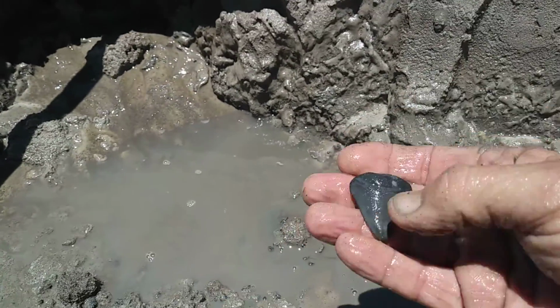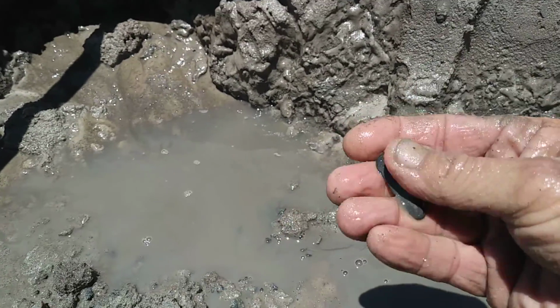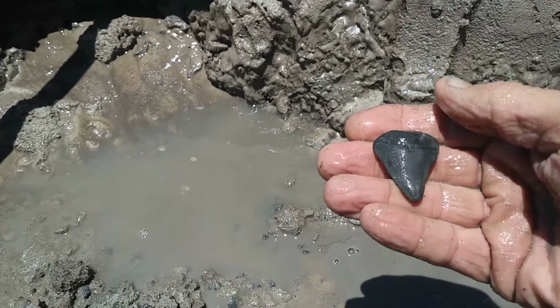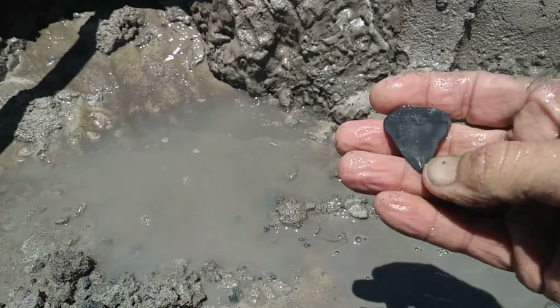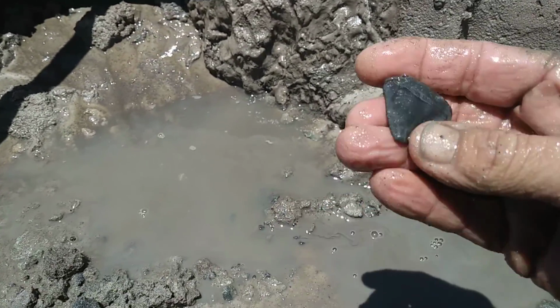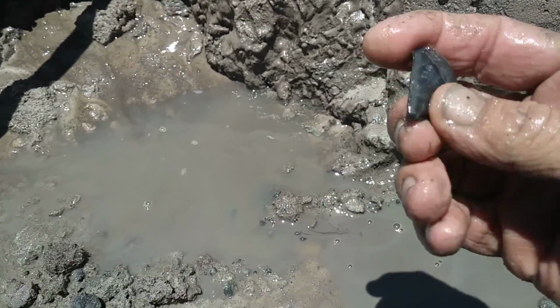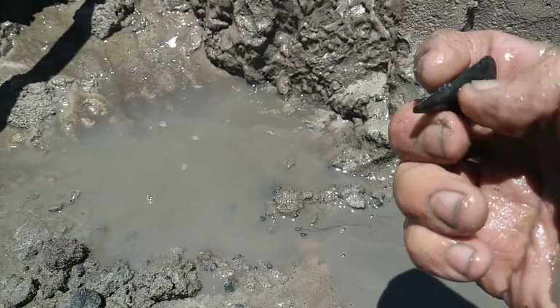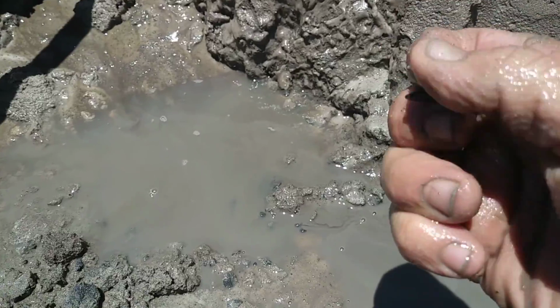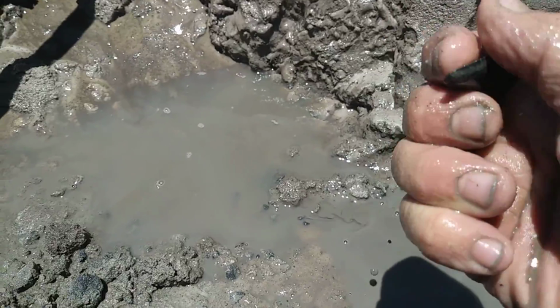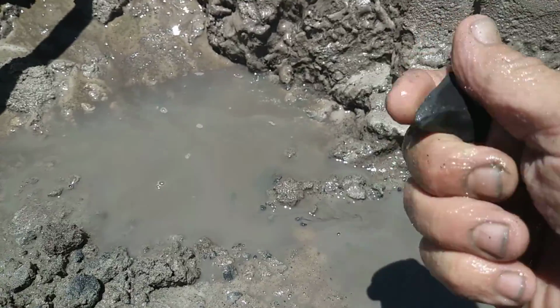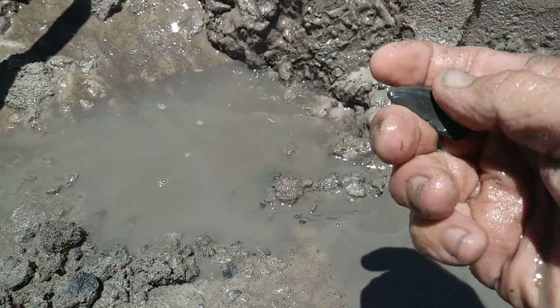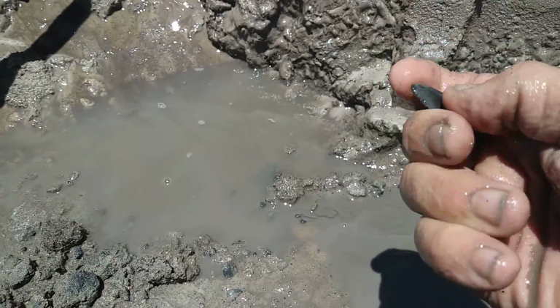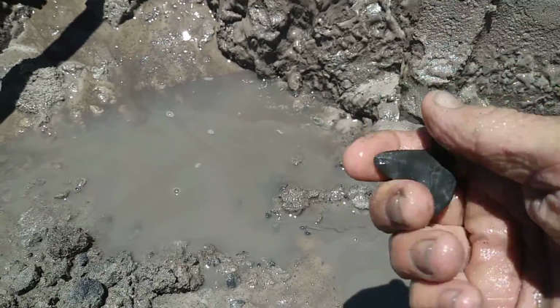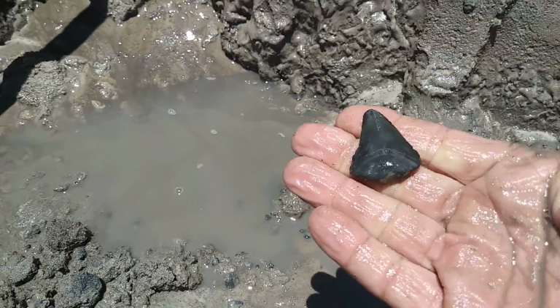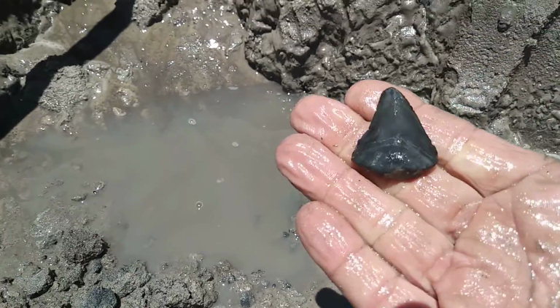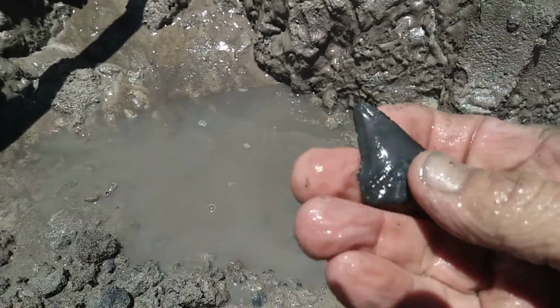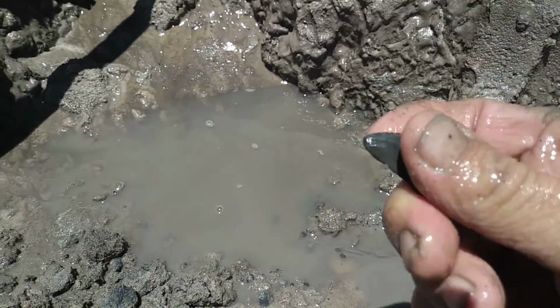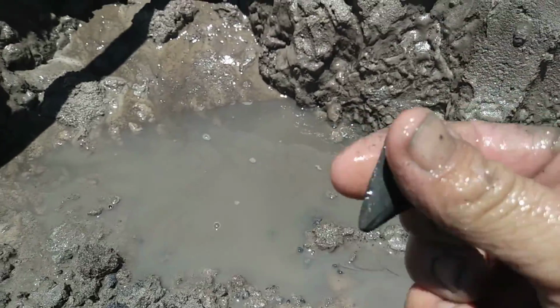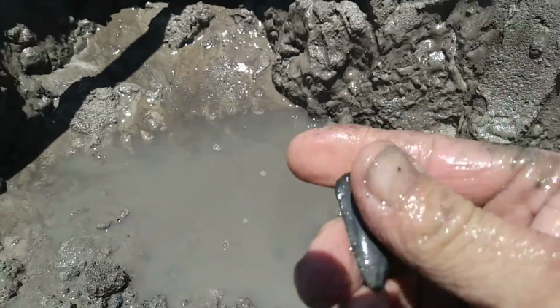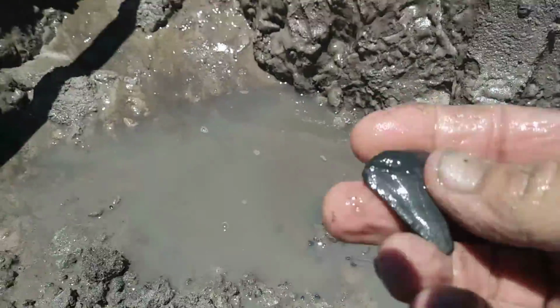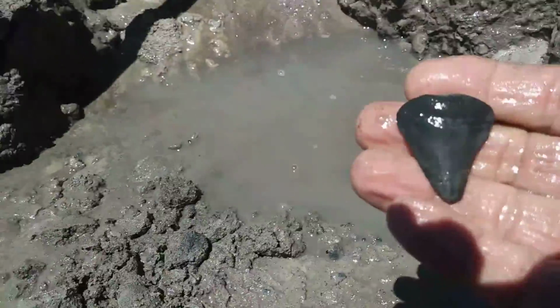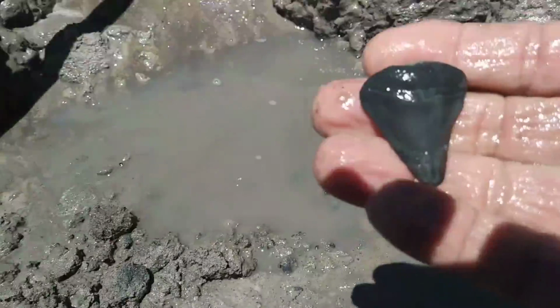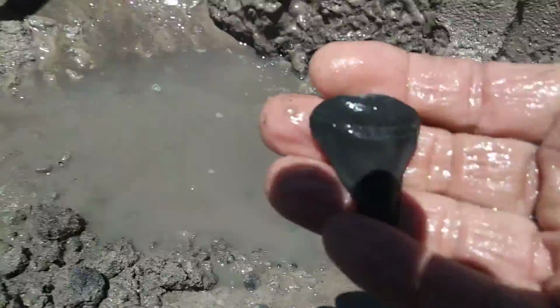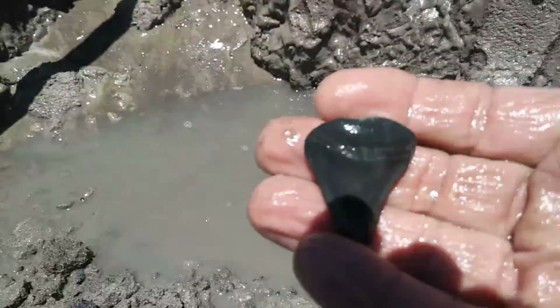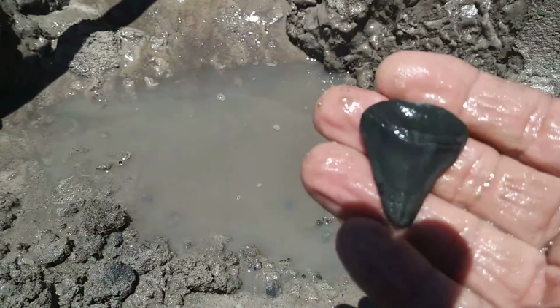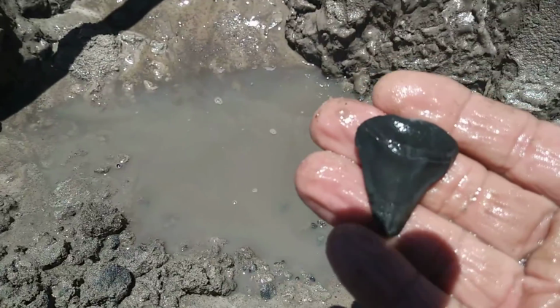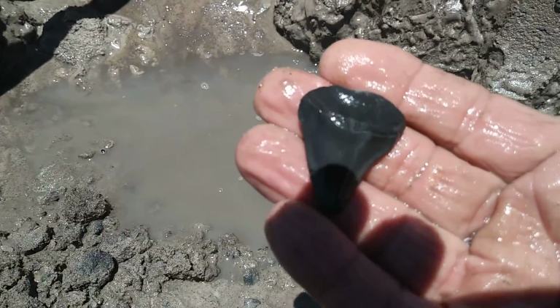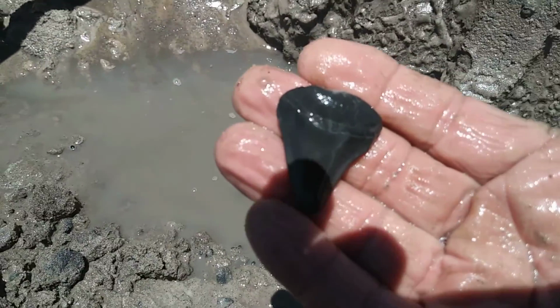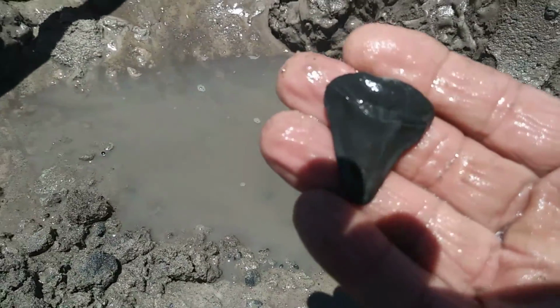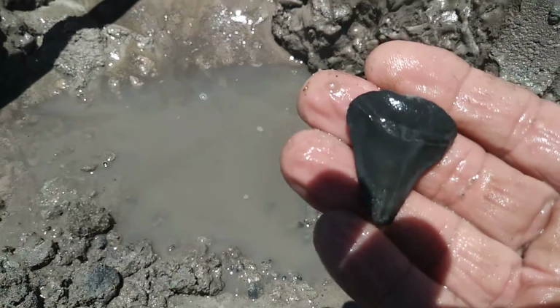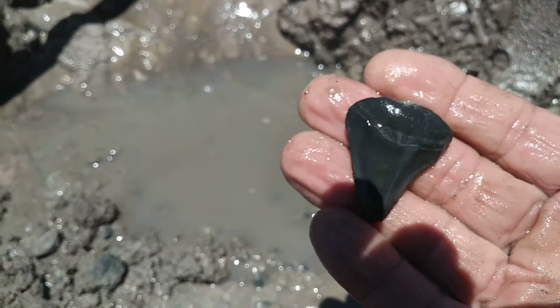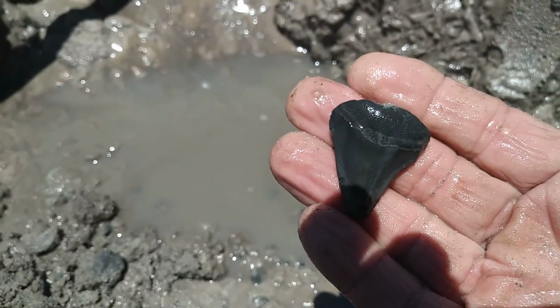It's got a little damage, but it's nice. It's kind of worn out. Yeah, no serrations. But it's a tooth.